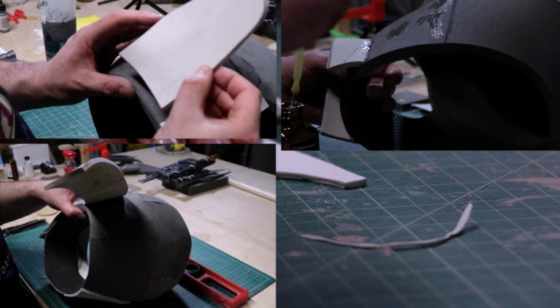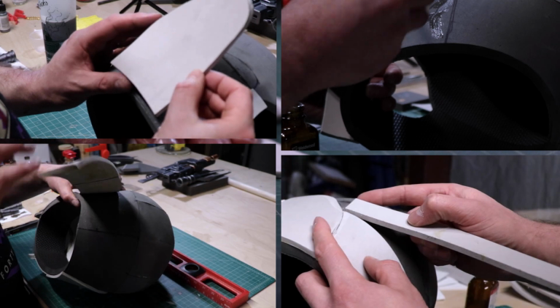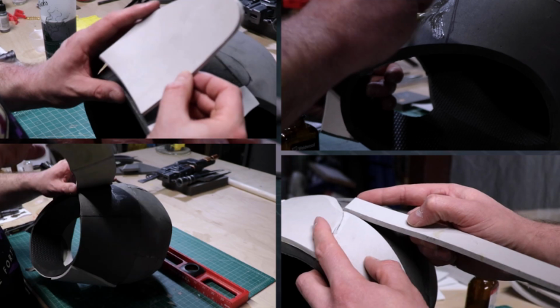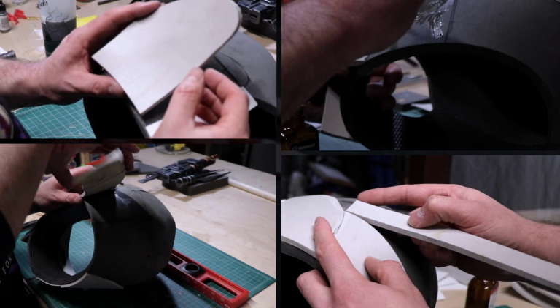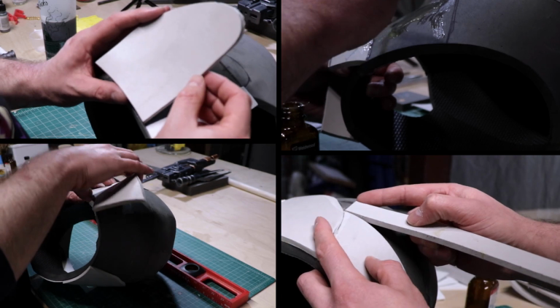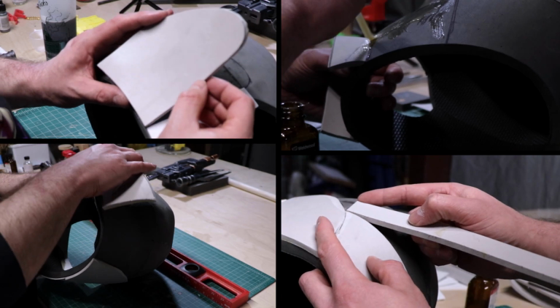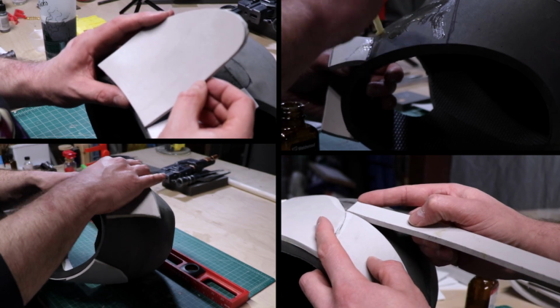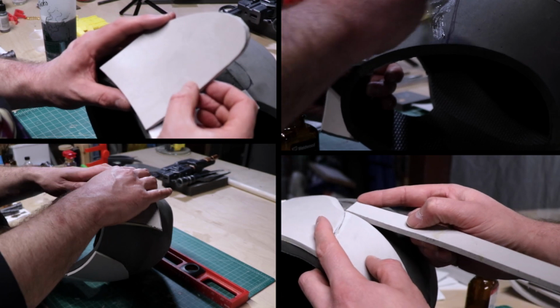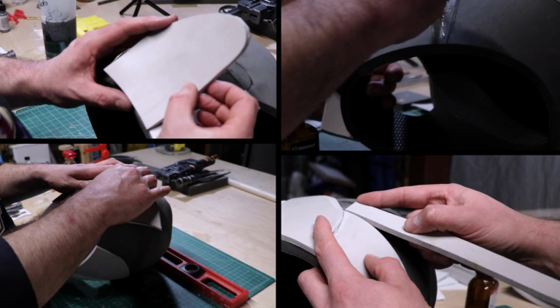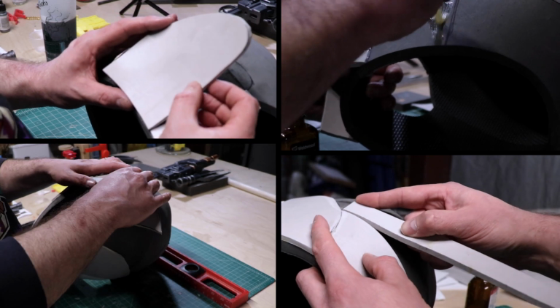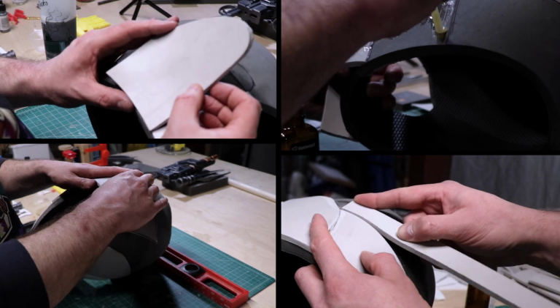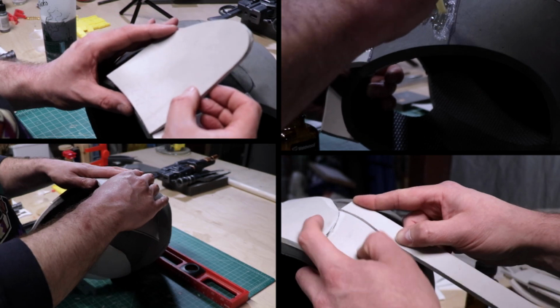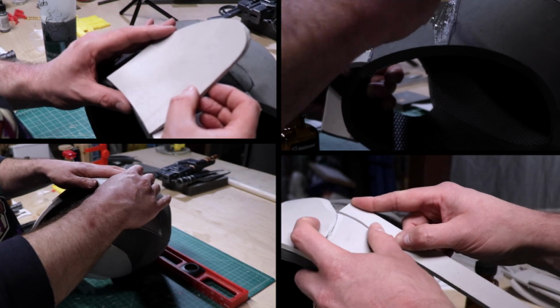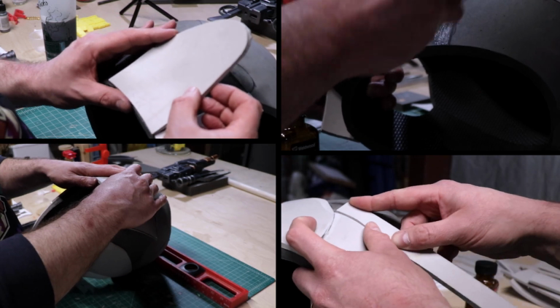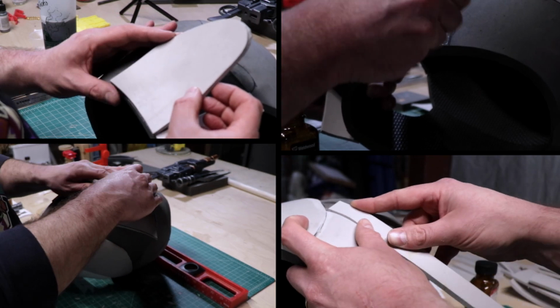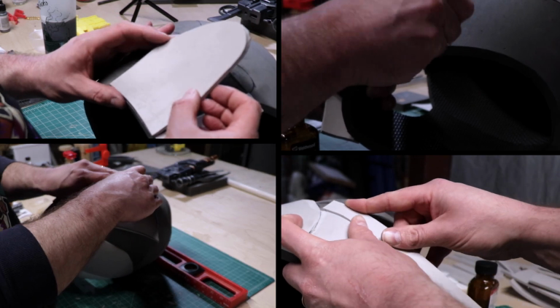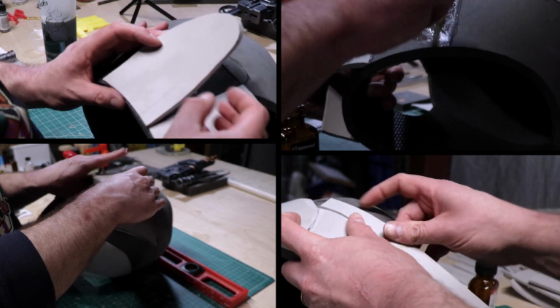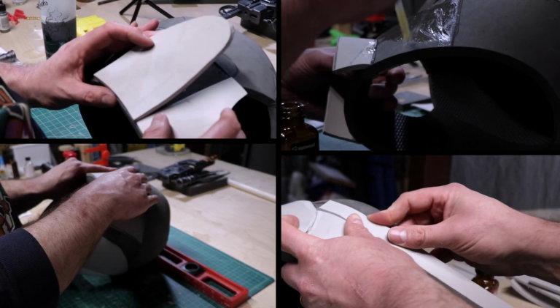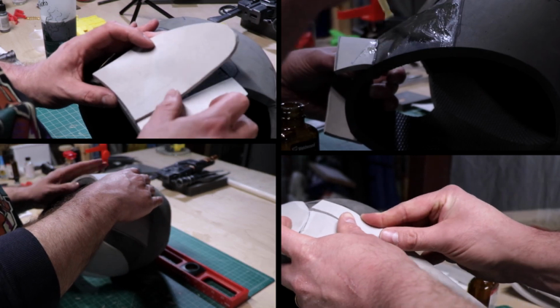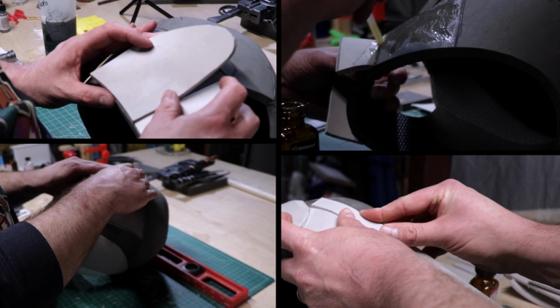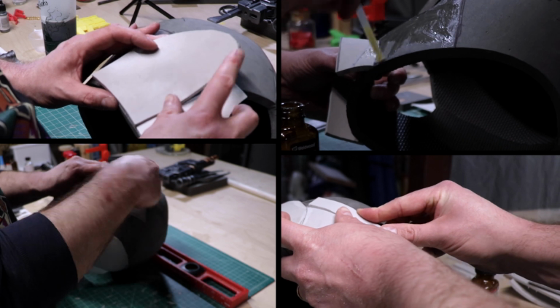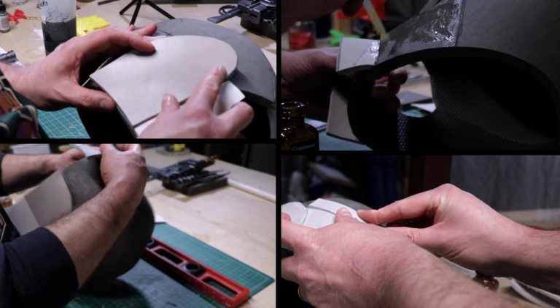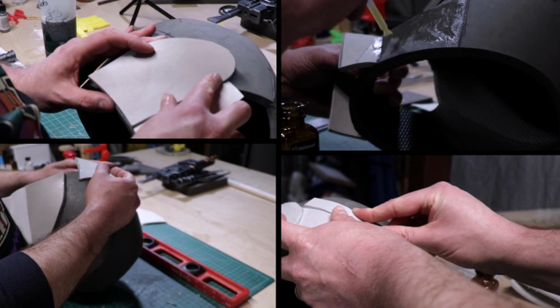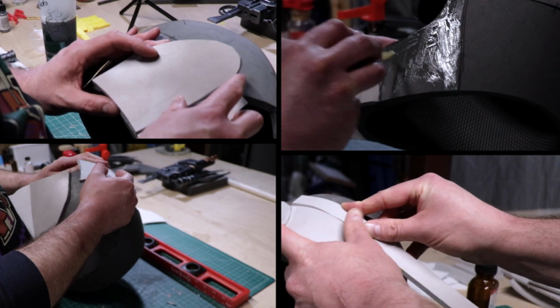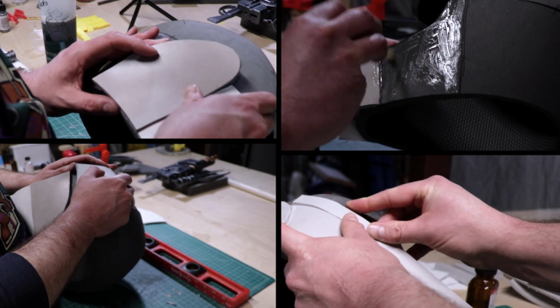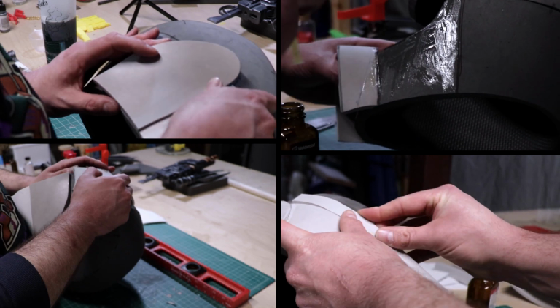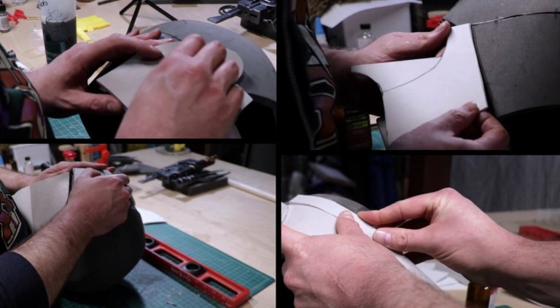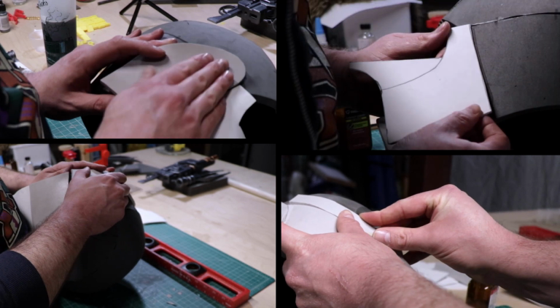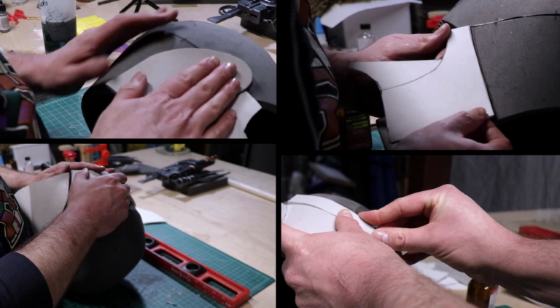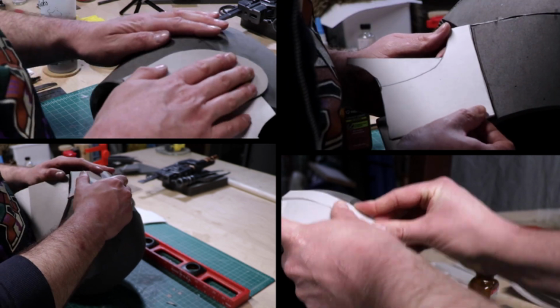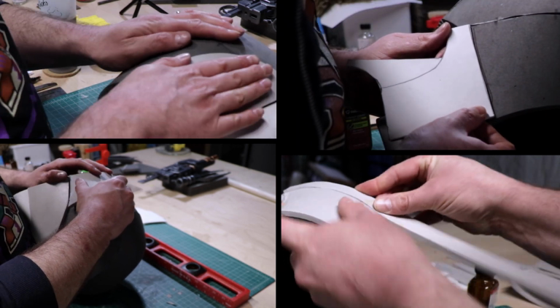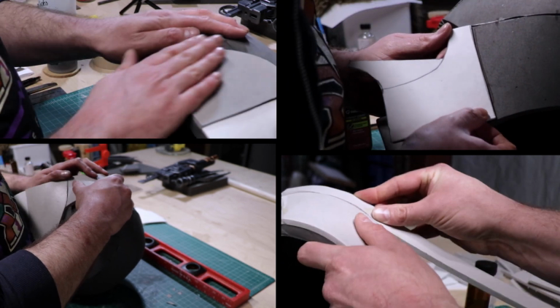Once I had the base helmet cut out and glued together, it became a crazy game of trial and error. I went one section at a time, working my way around the helmet, cutting, shaping, and sanding.